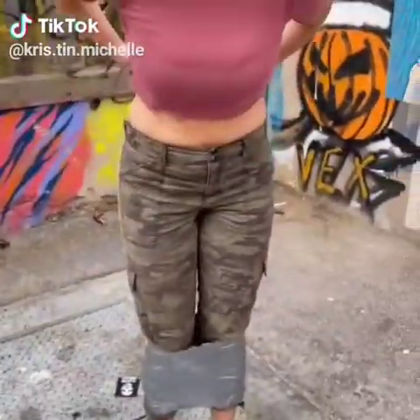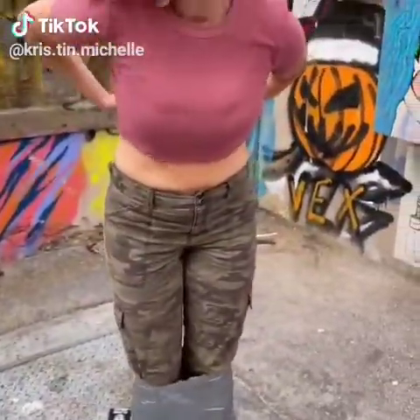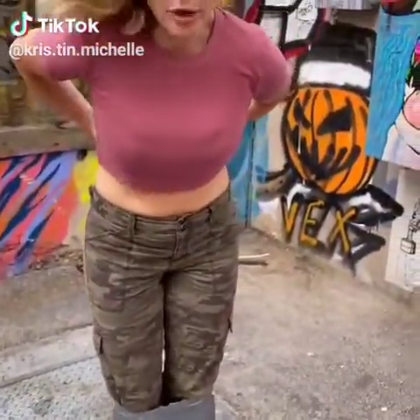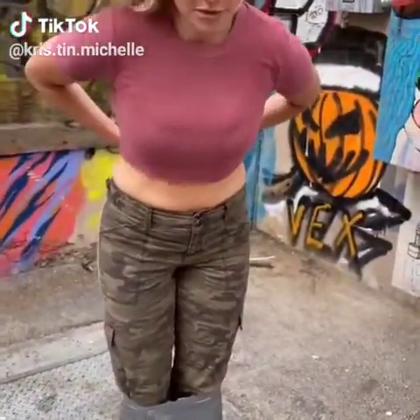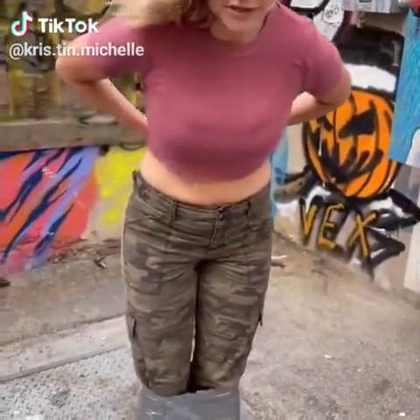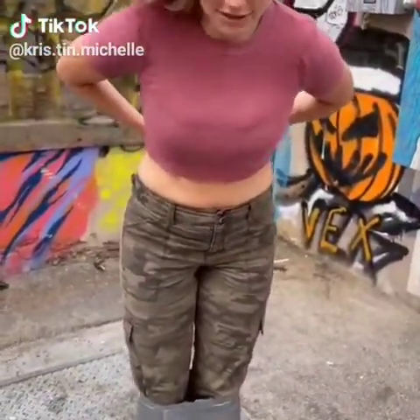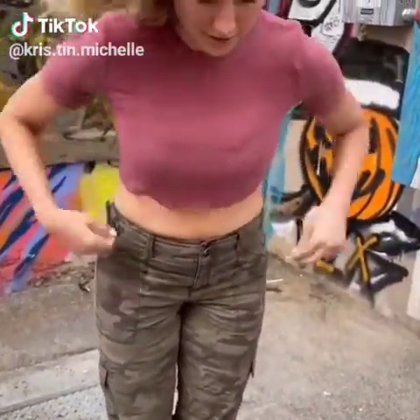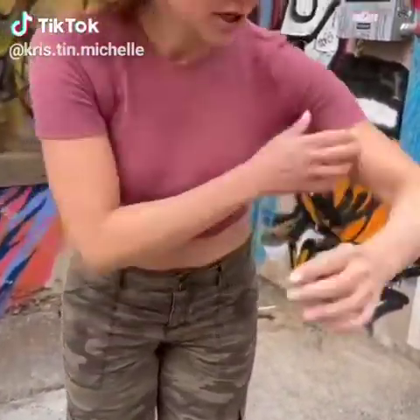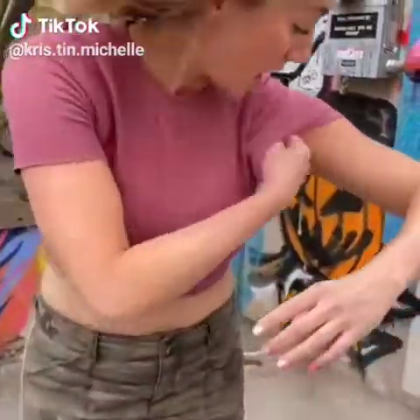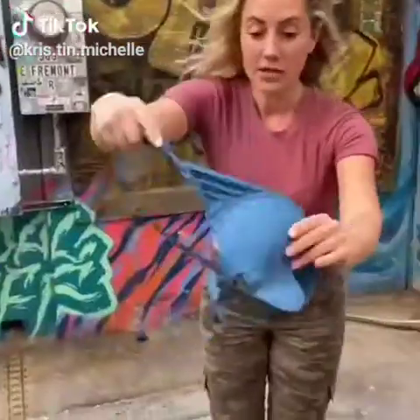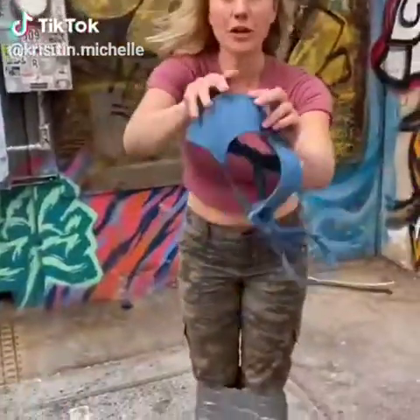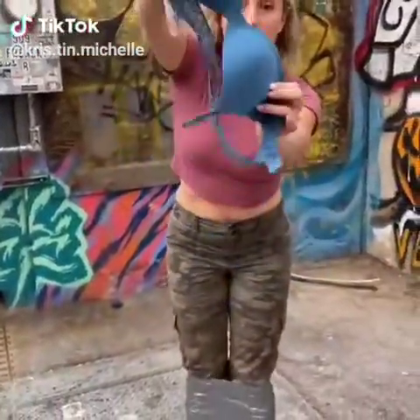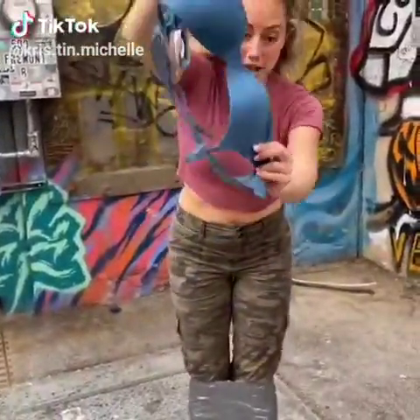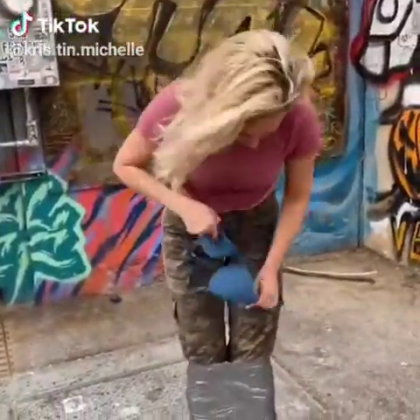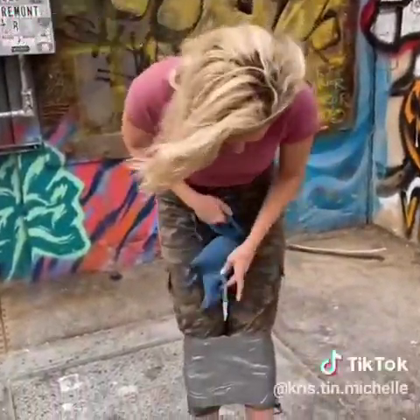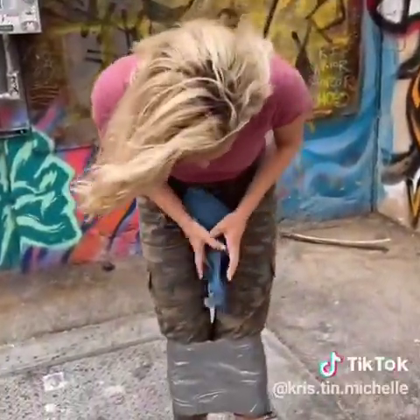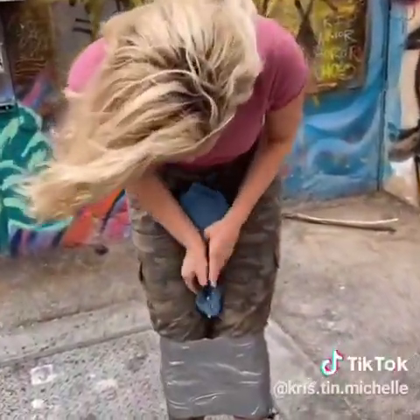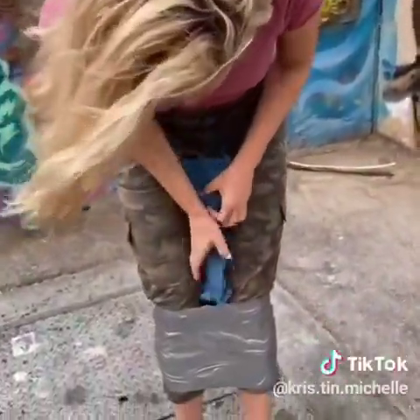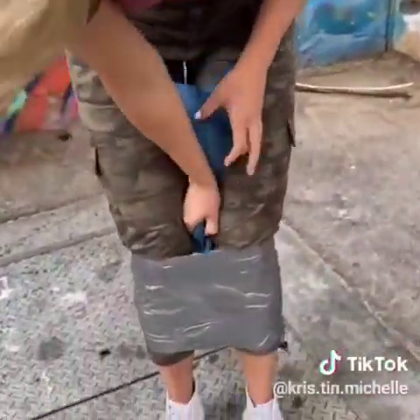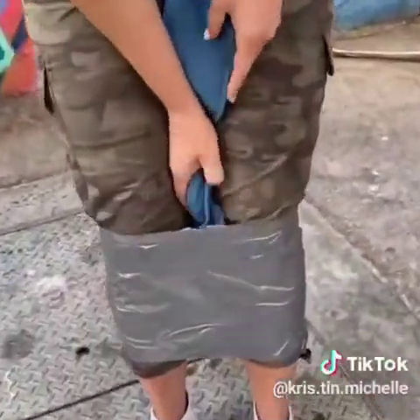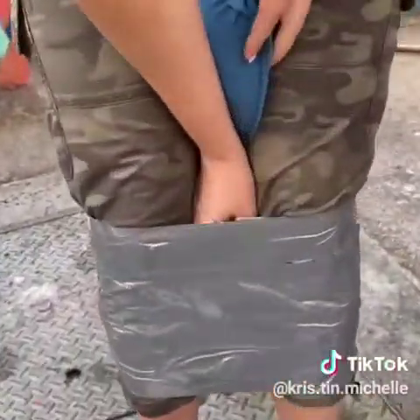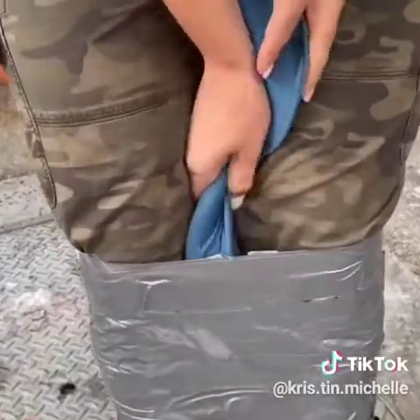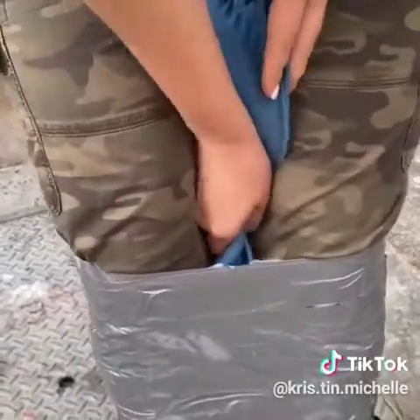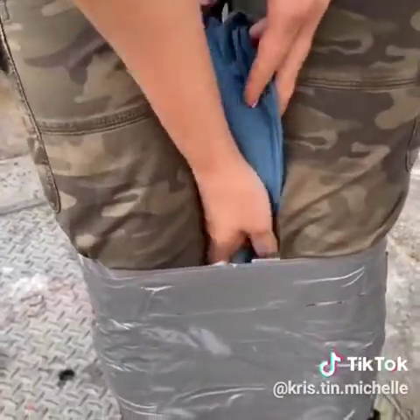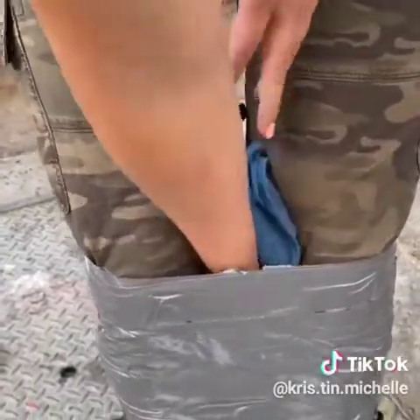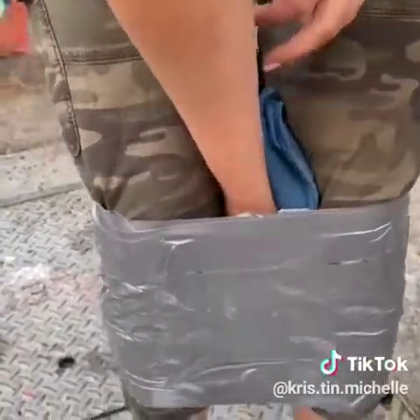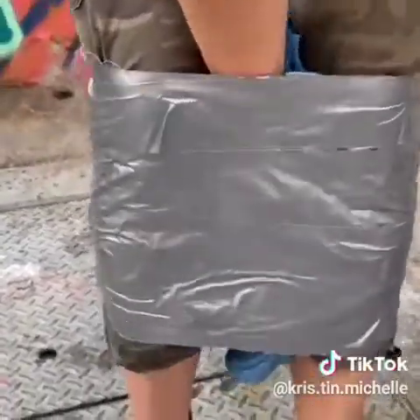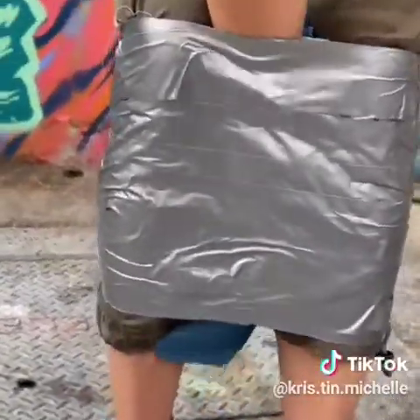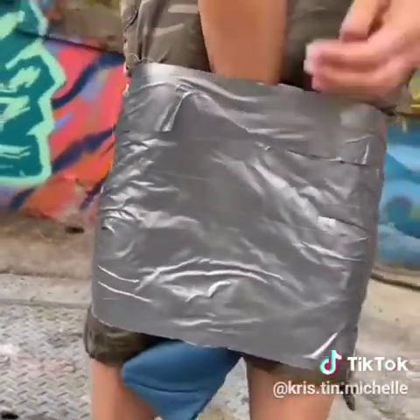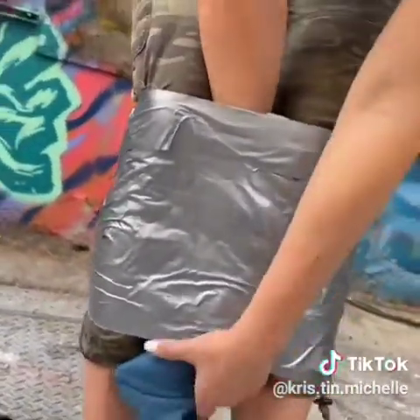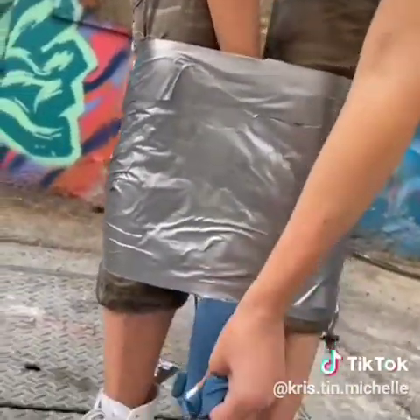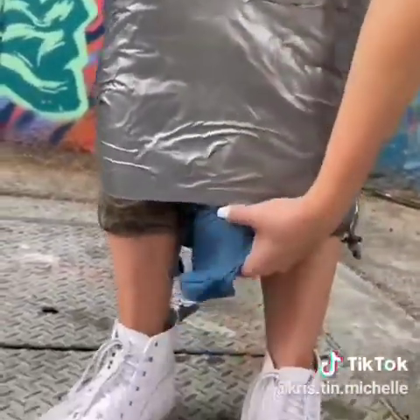But if you're wearing a bra, which most of us ladies do, you're going to take that off. You're going to take your bra and put it in between right here where the tape is, all the way down.